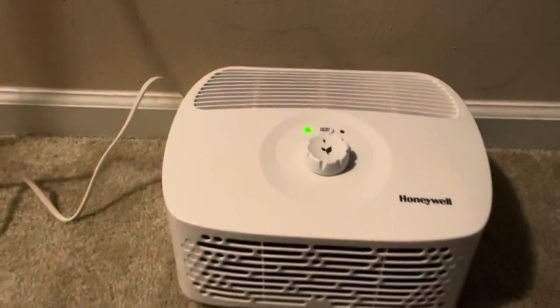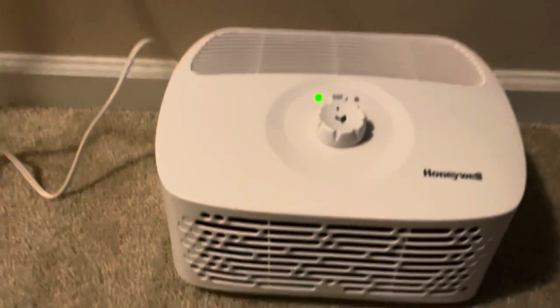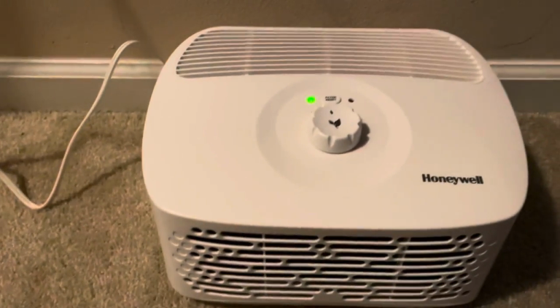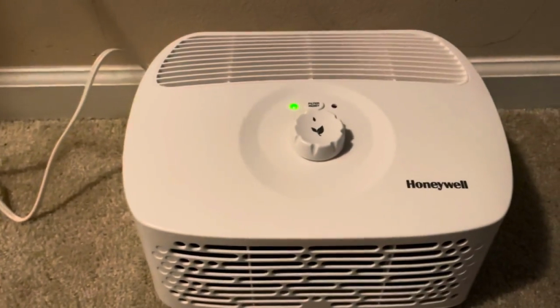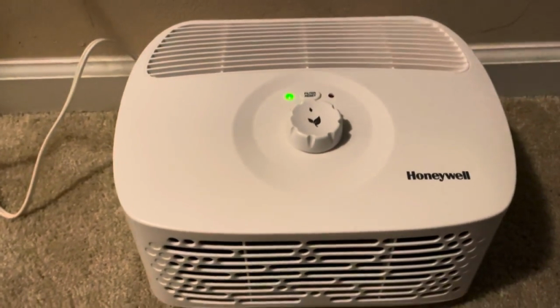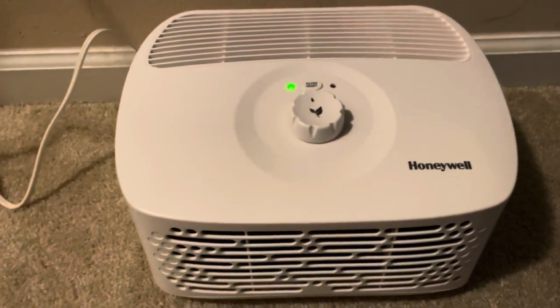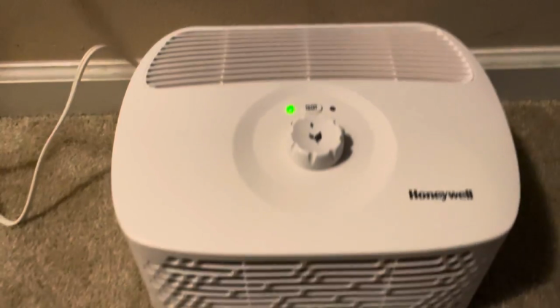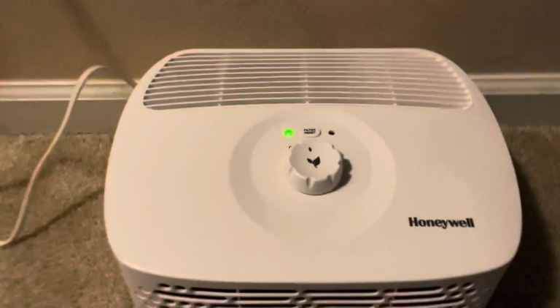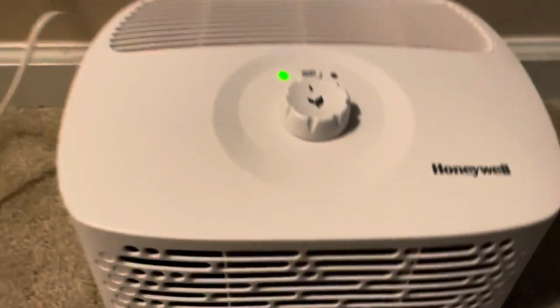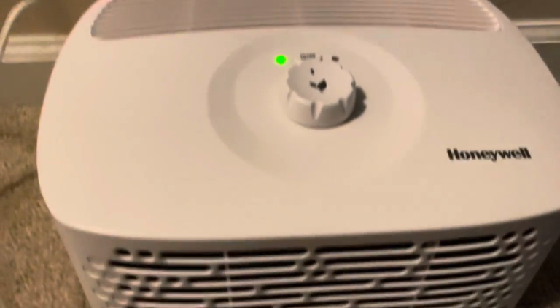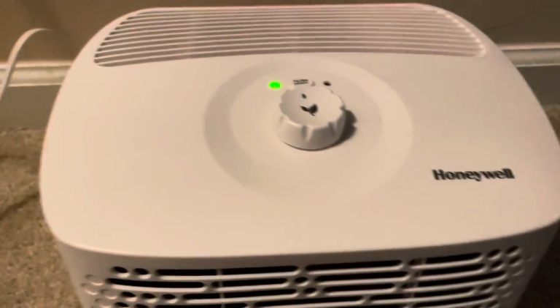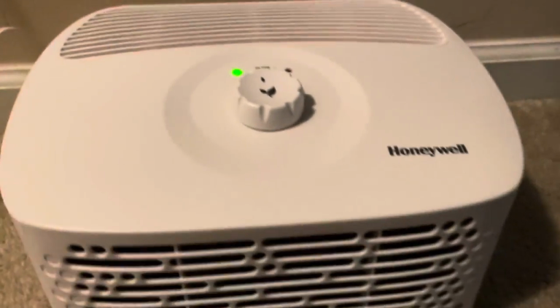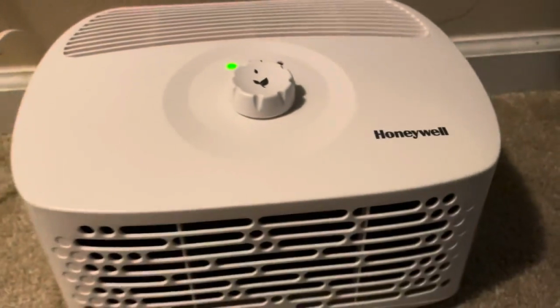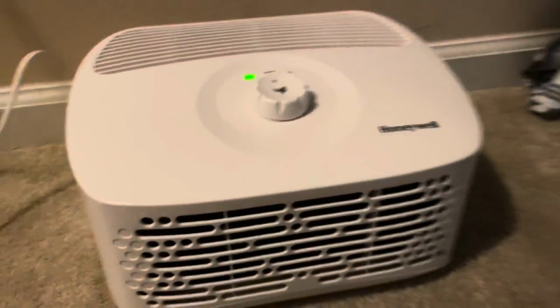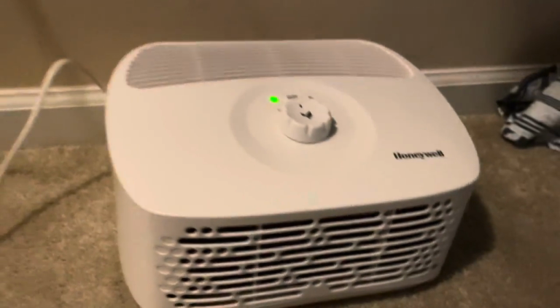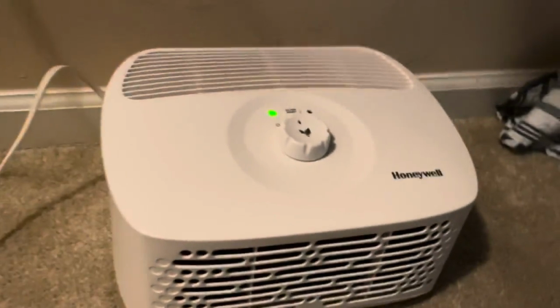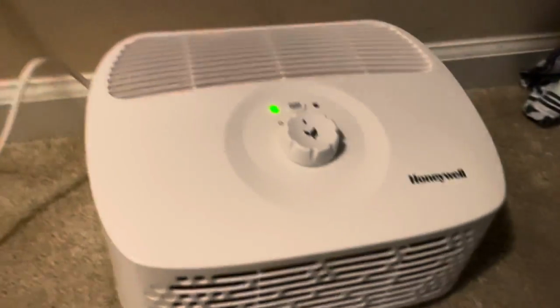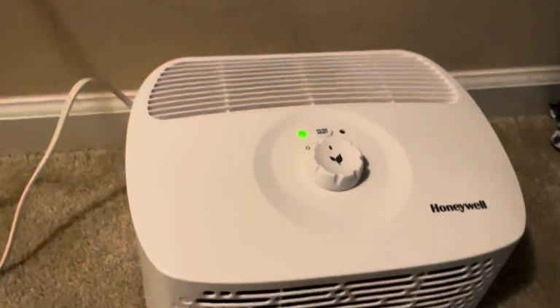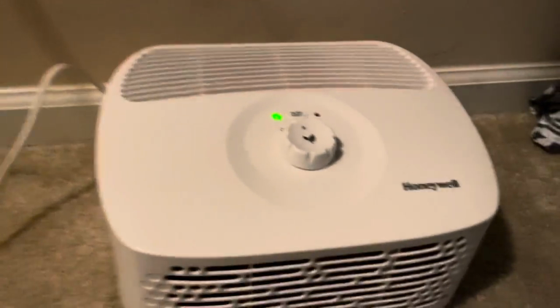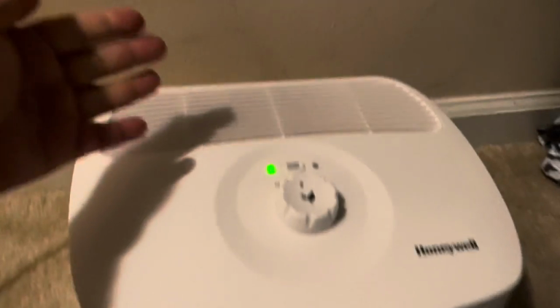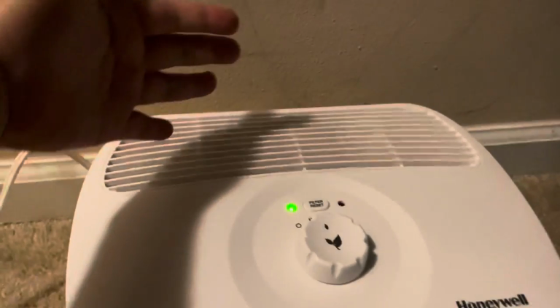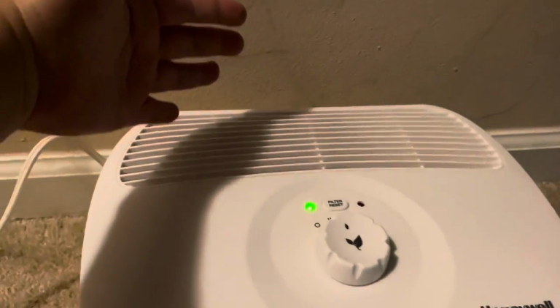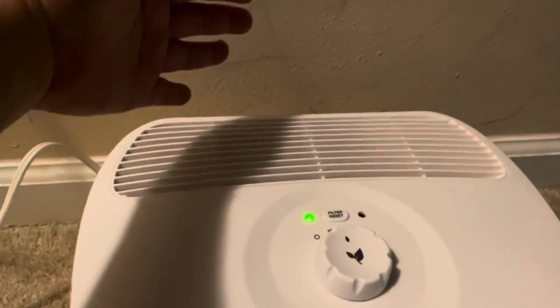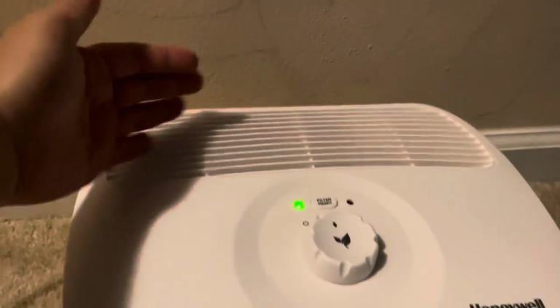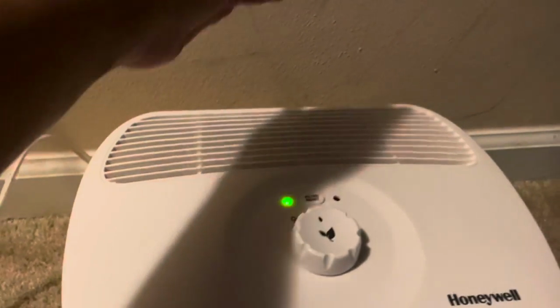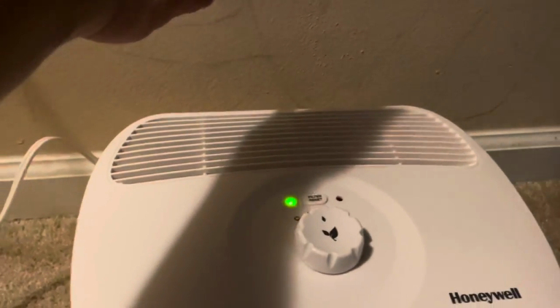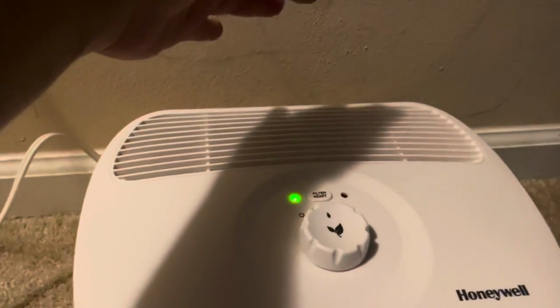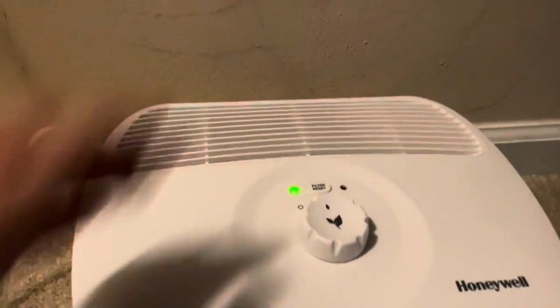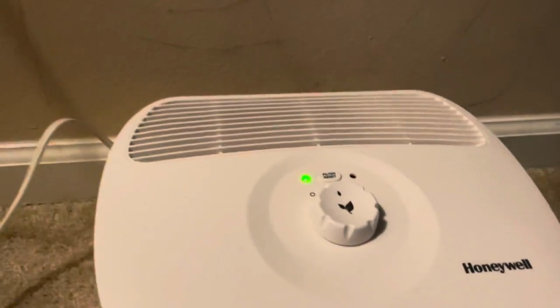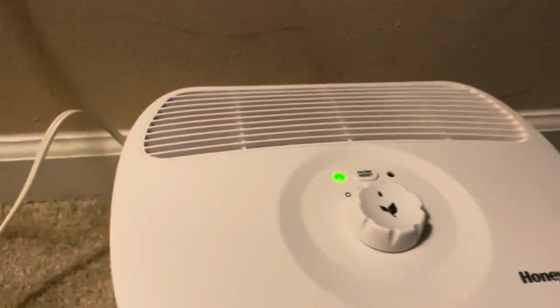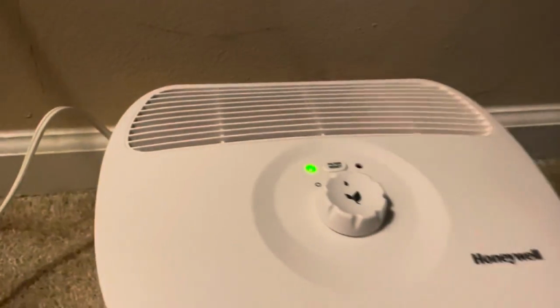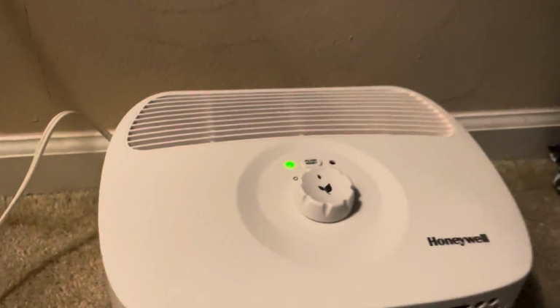This is nice and it's good — small to medium size. It's good for one room.